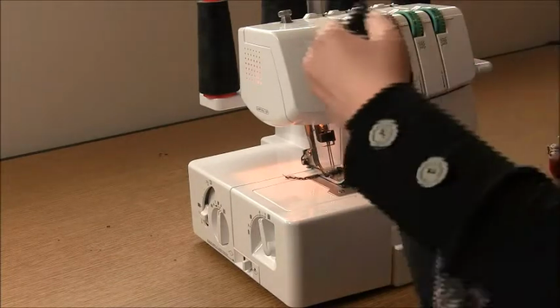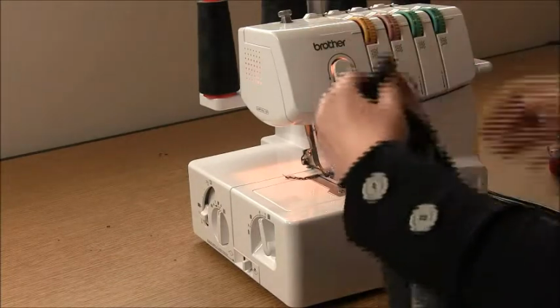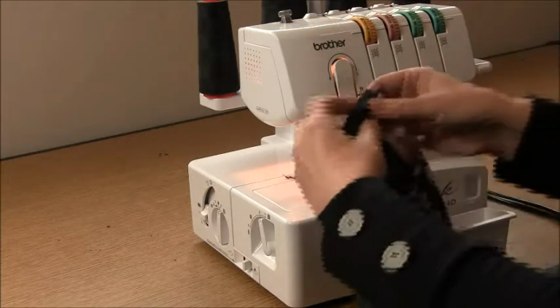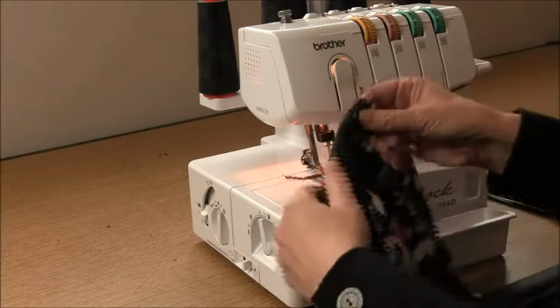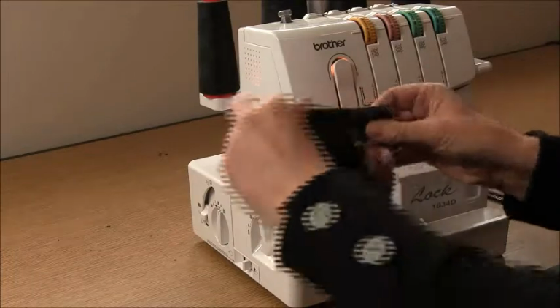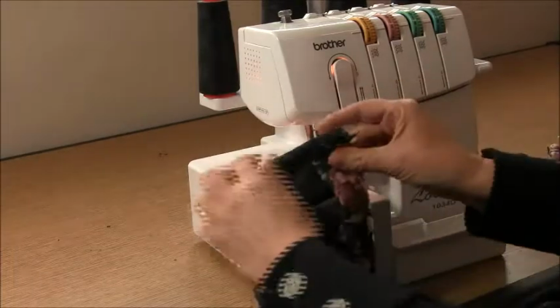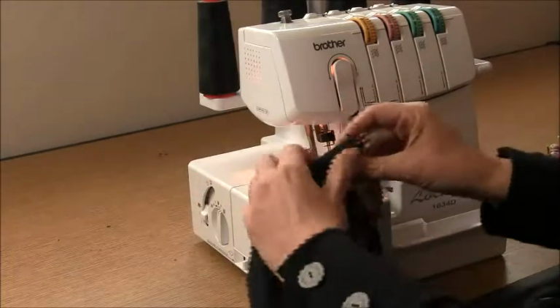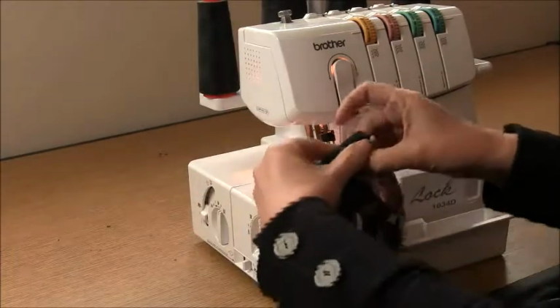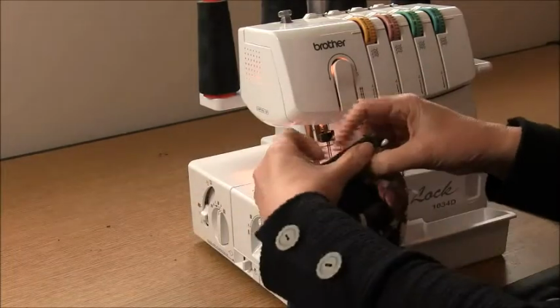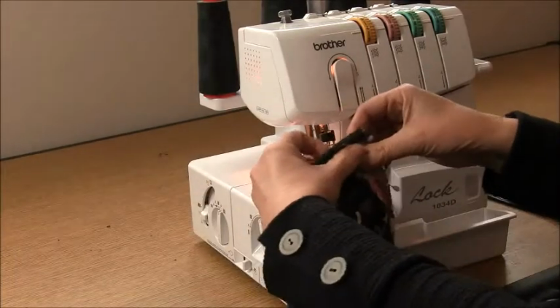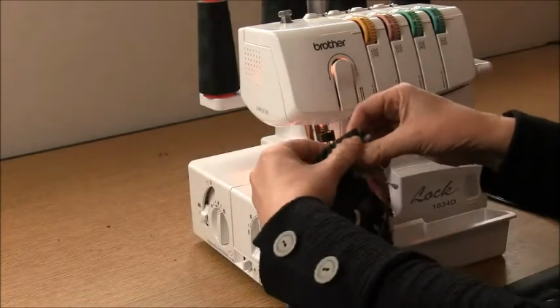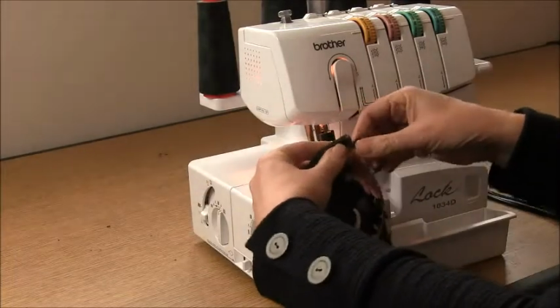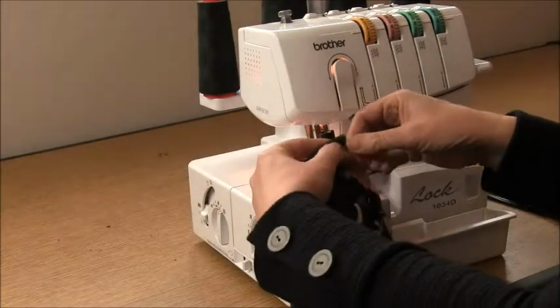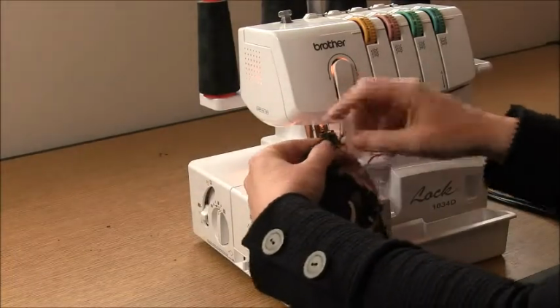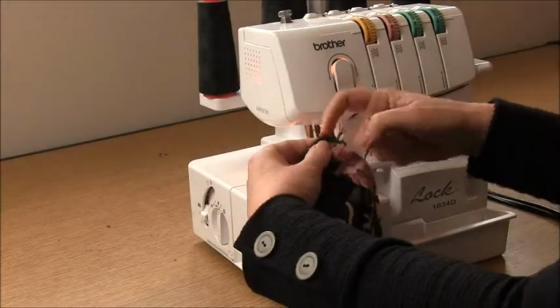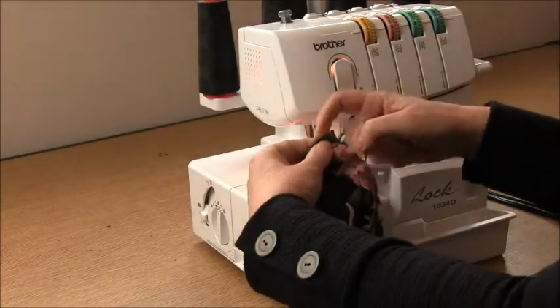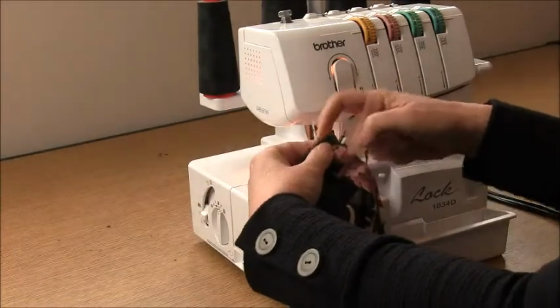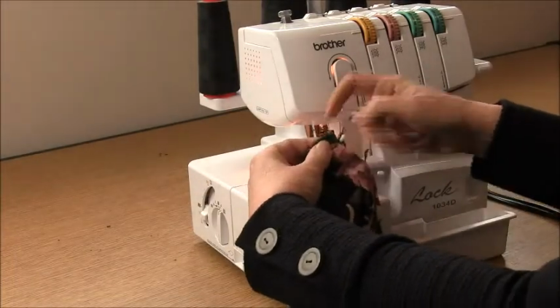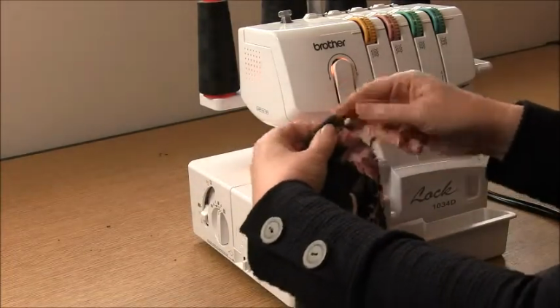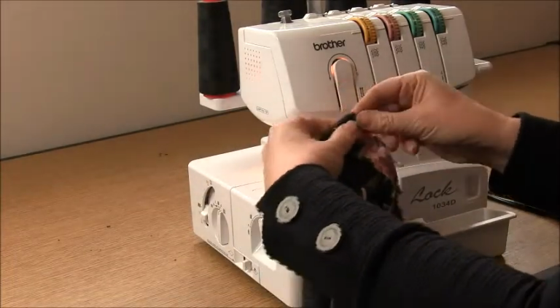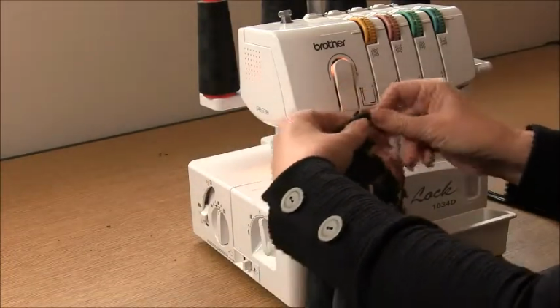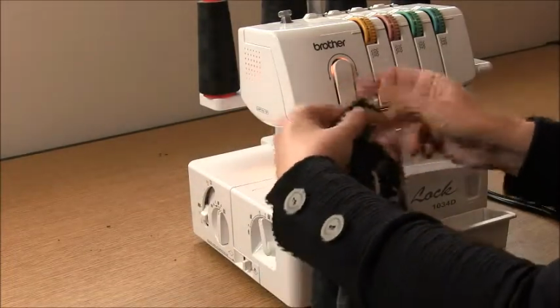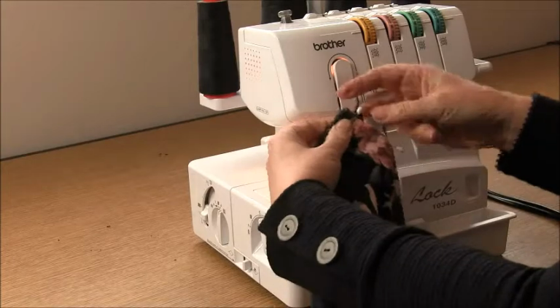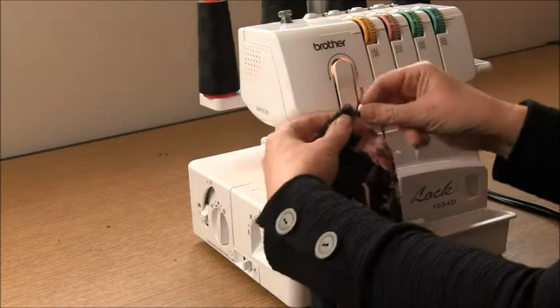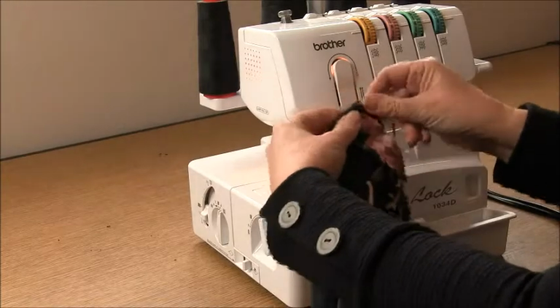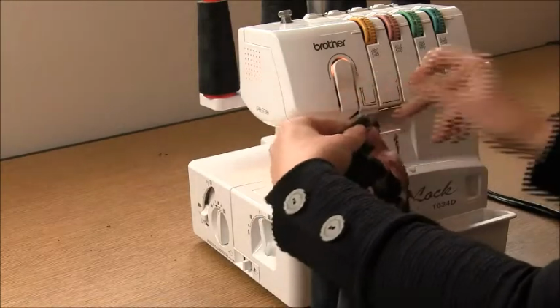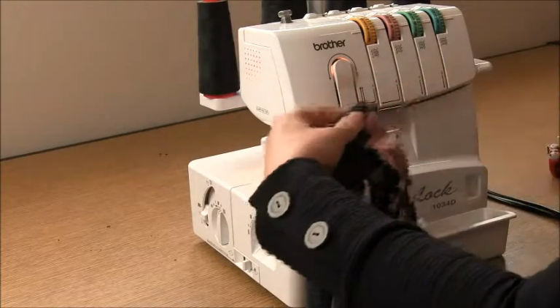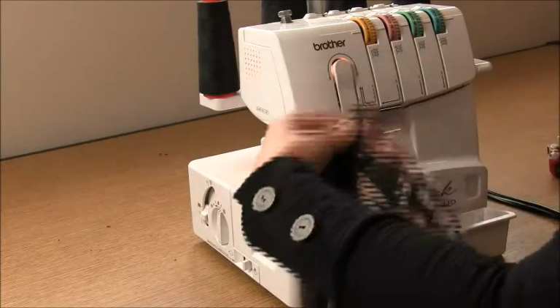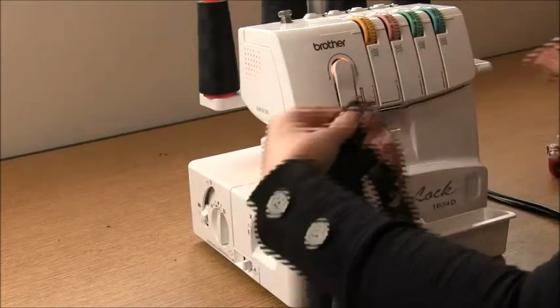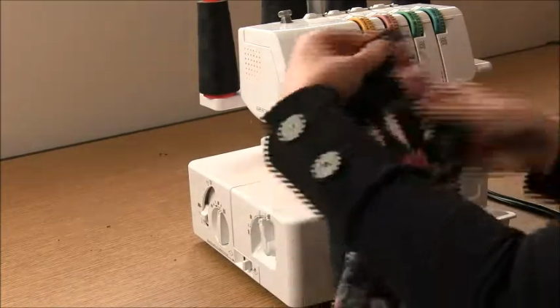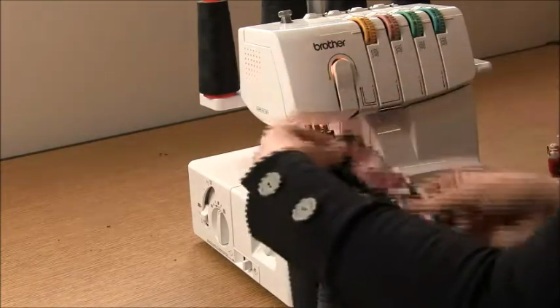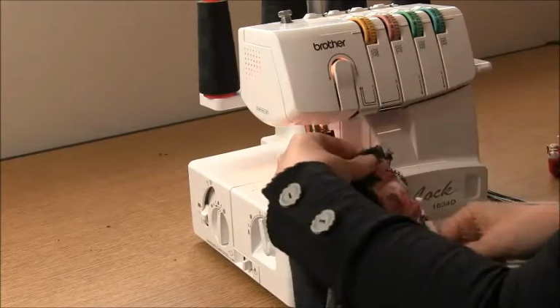You'll need to be a bit careful when you start and finish to get a nice edge, but we'll tidy up the tail on the plain machine when we're finished.